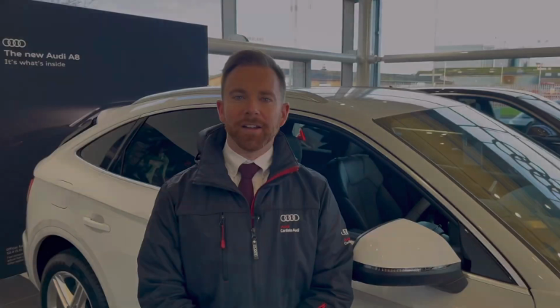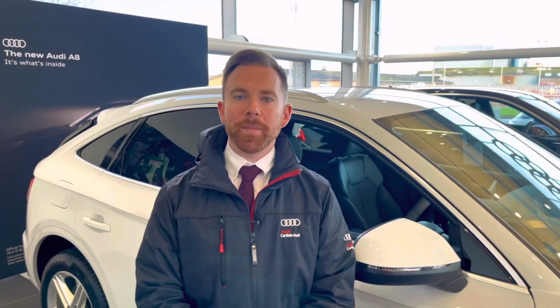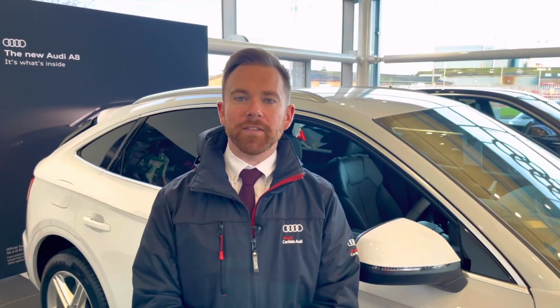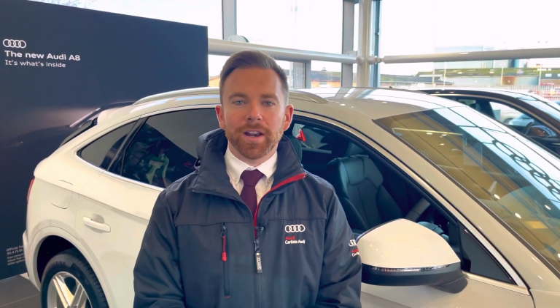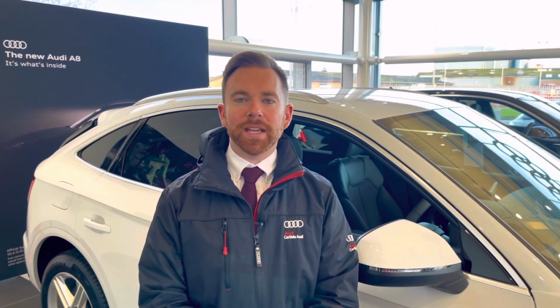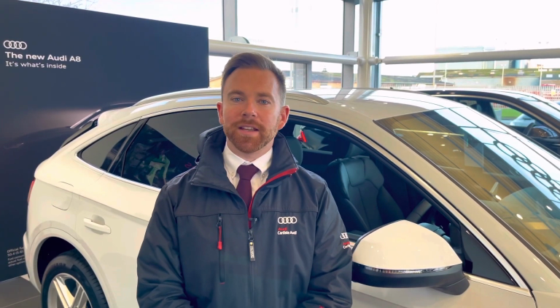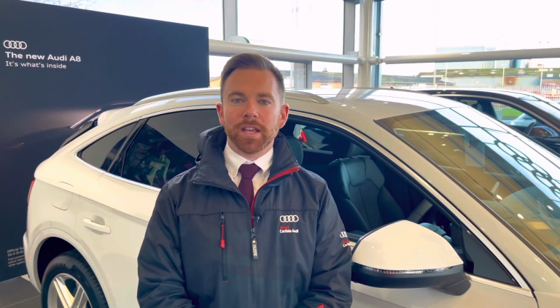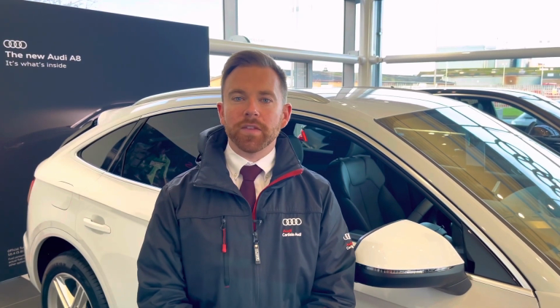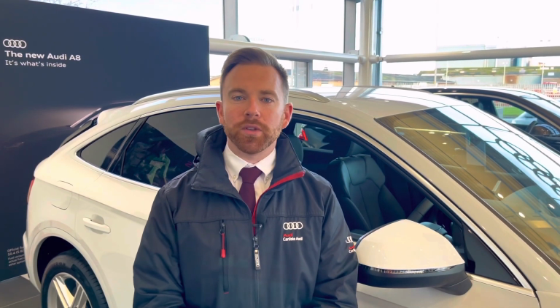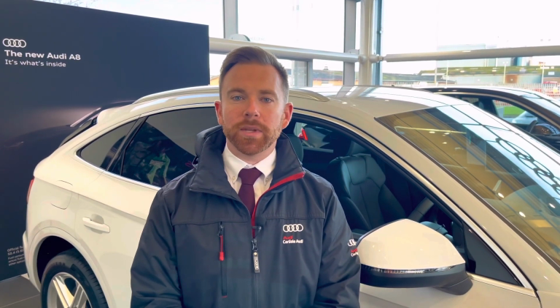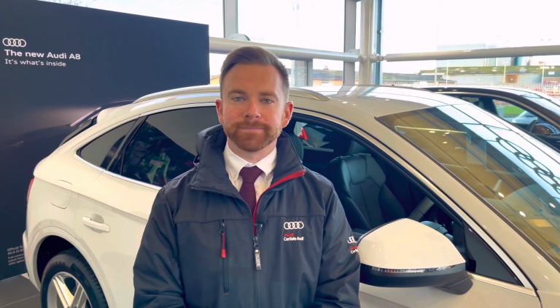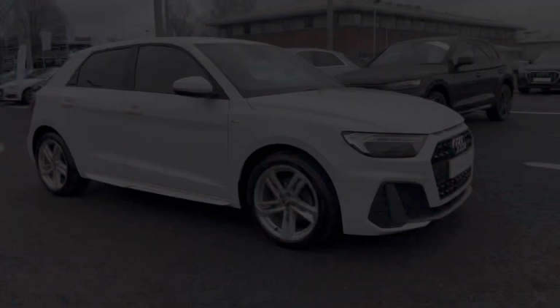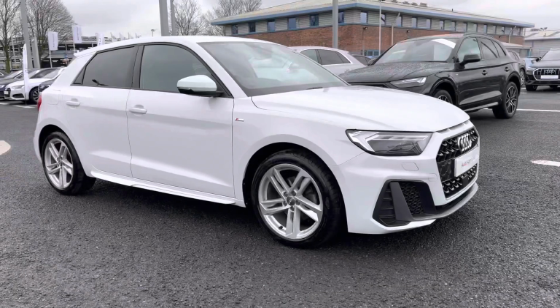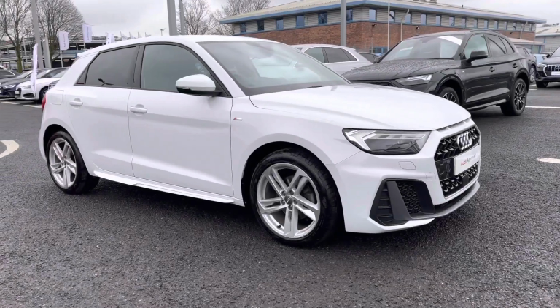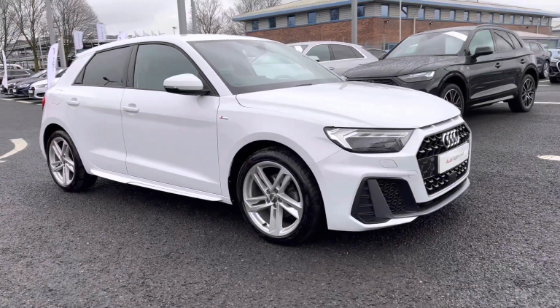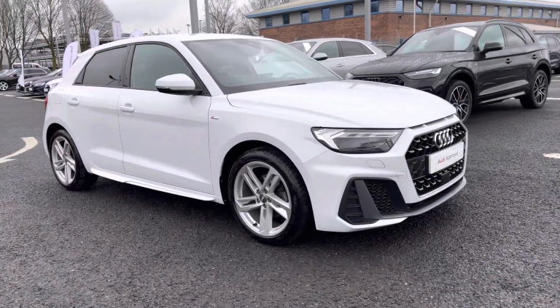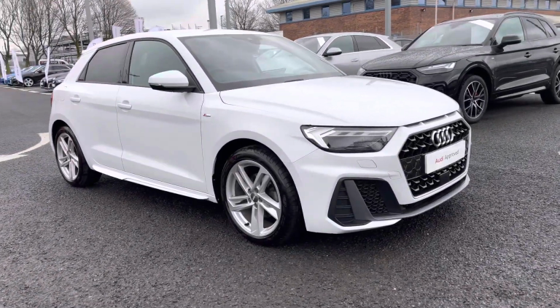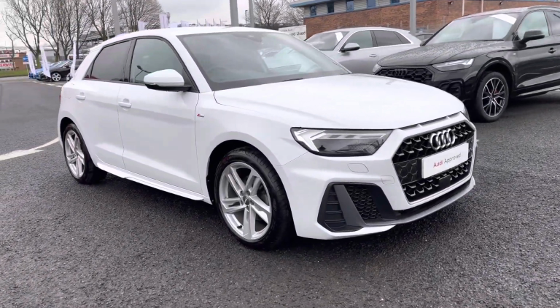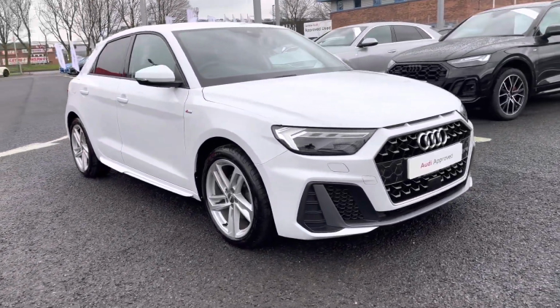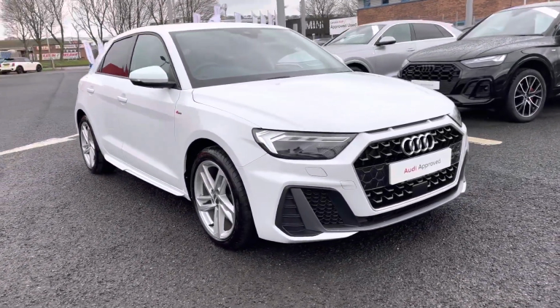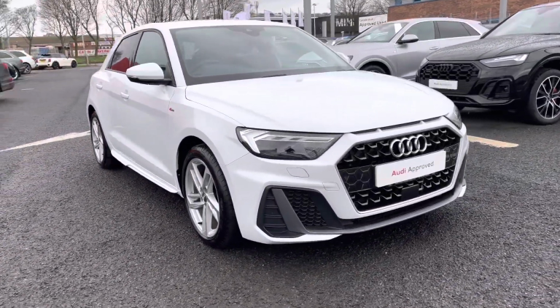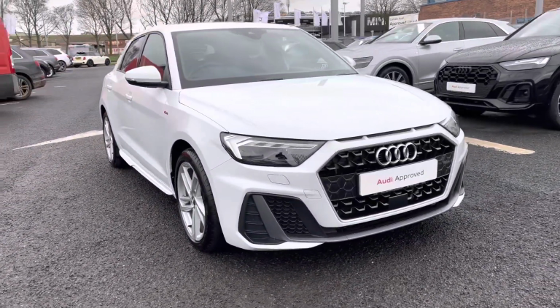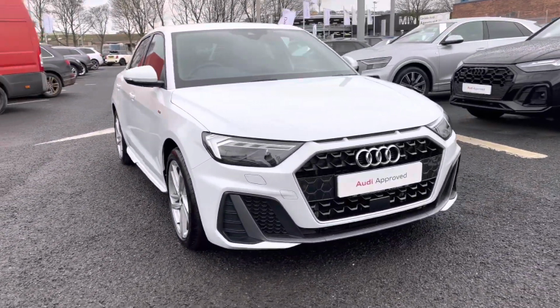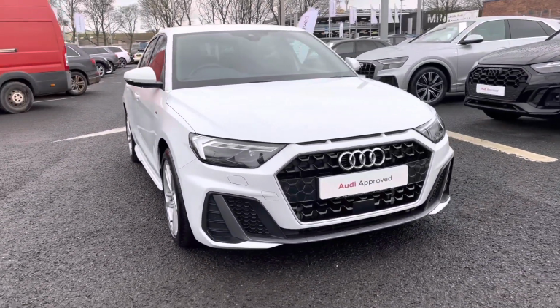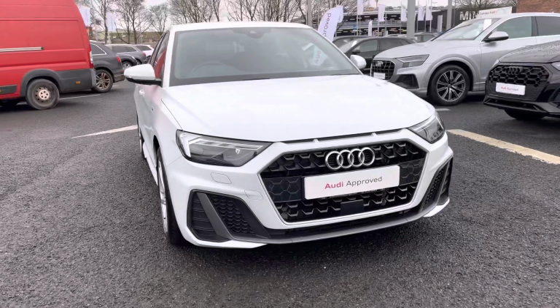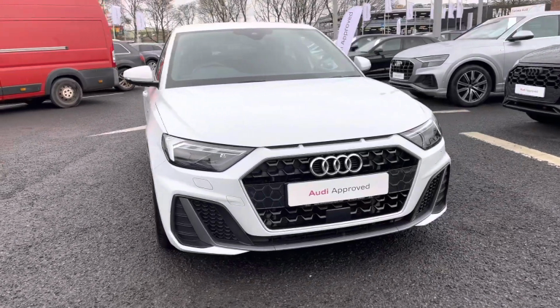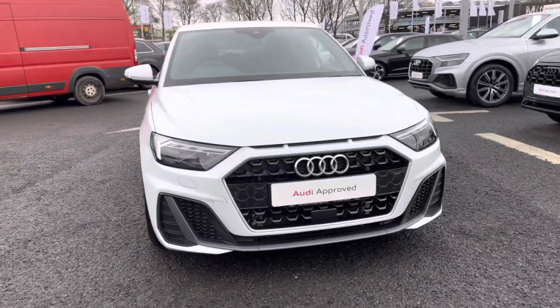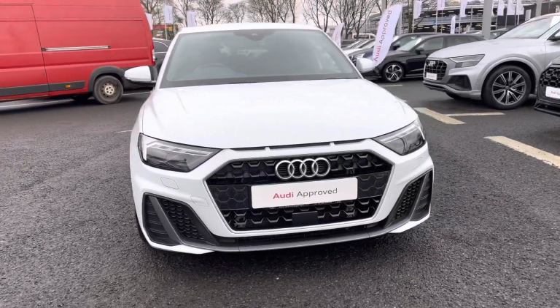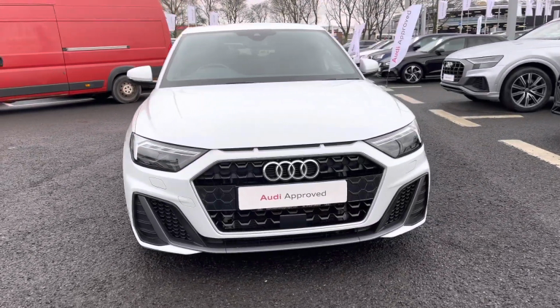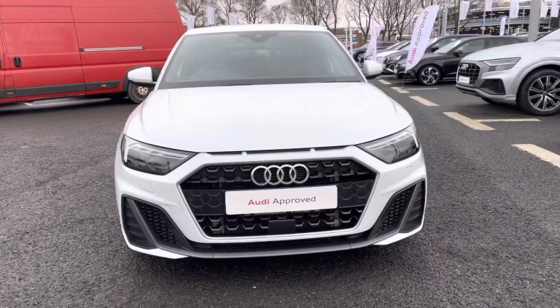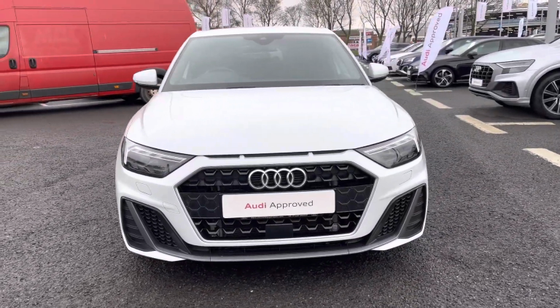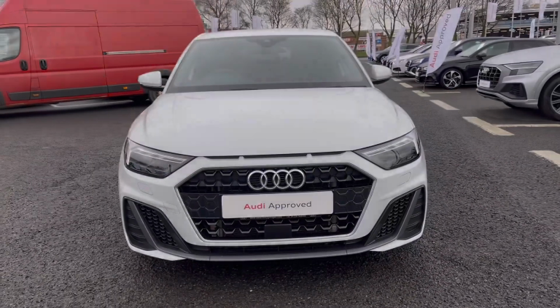Hi there, my name is Dan from Carlisle Audi and today I'll be taking you around the Superview Audi. This is the very stylish A1 Sportback 35 TFSI, featured in the S-Line trim level, finished in the optional Glacier White metallic paintwork.